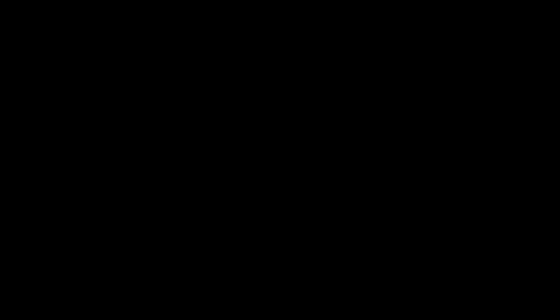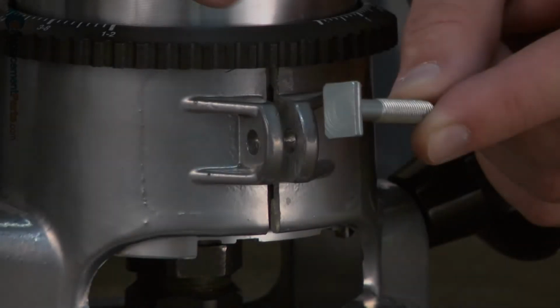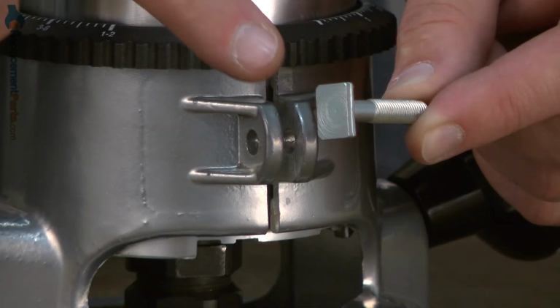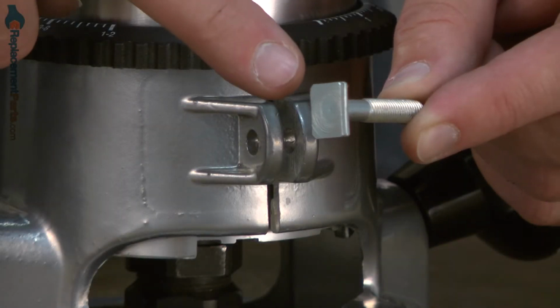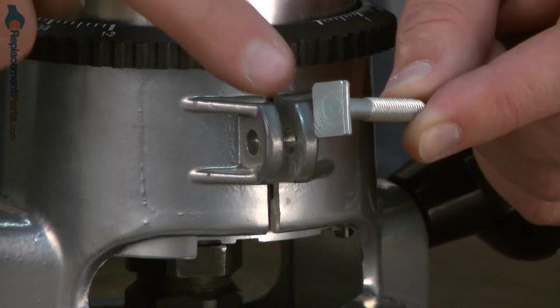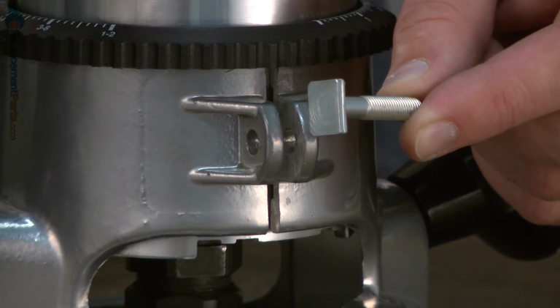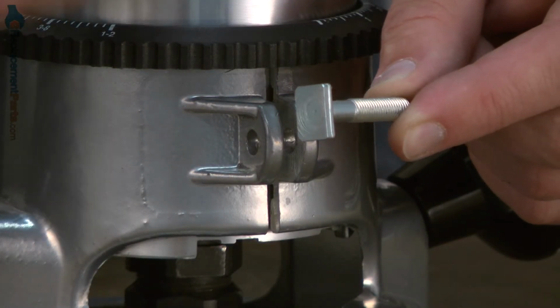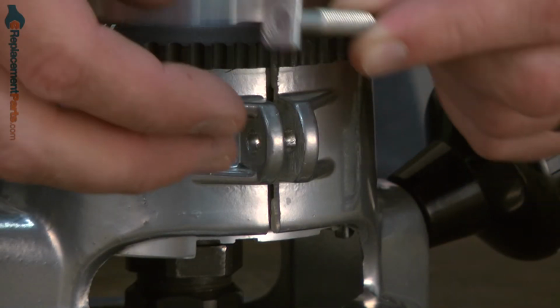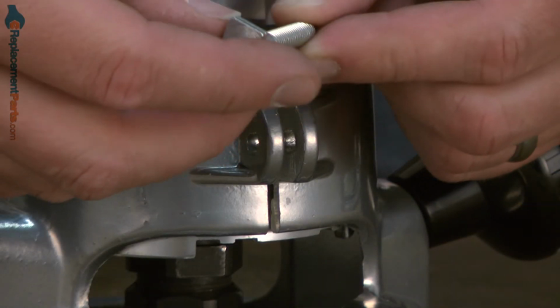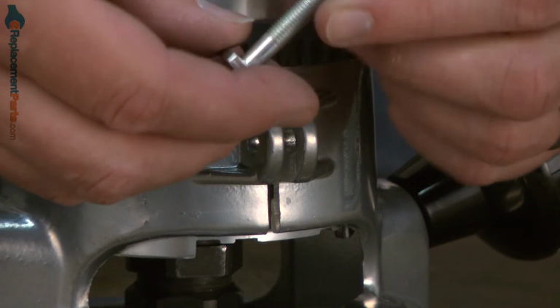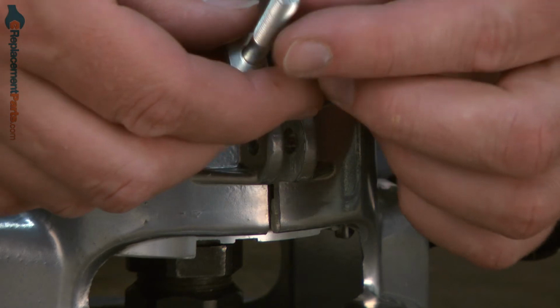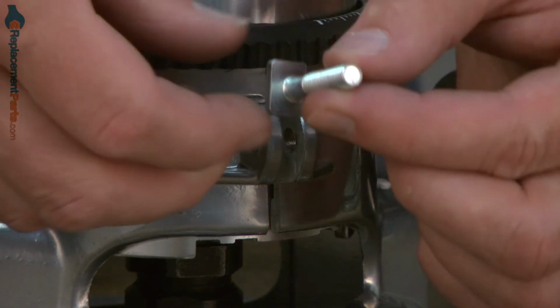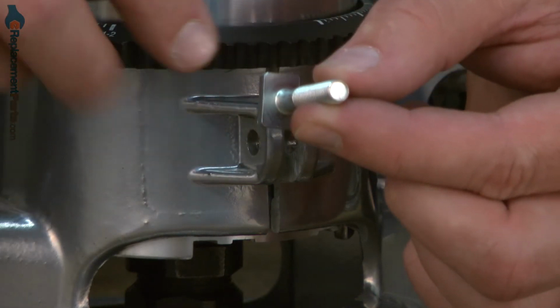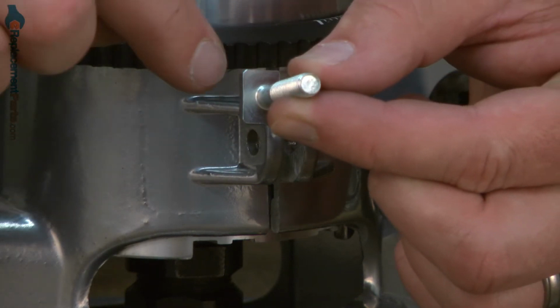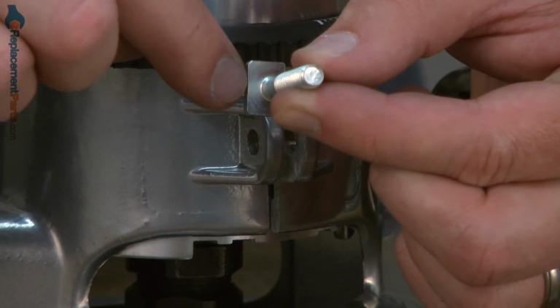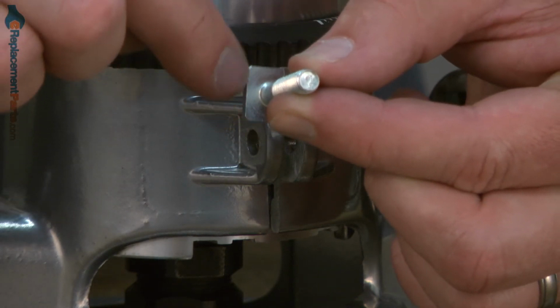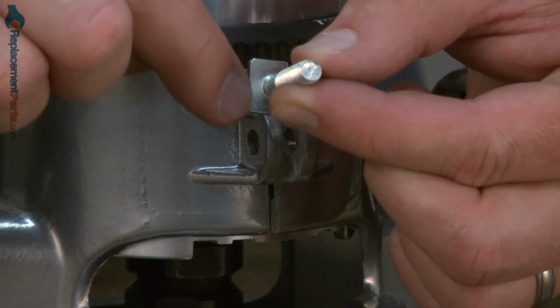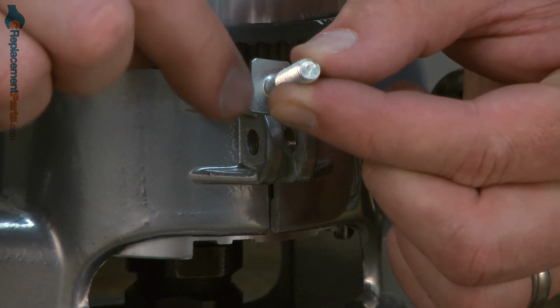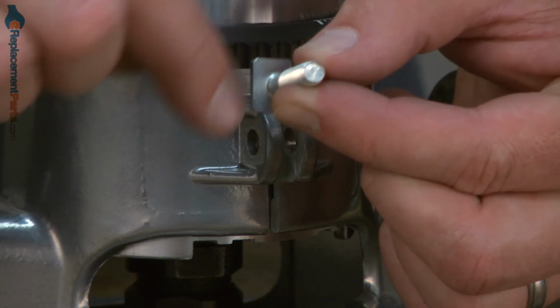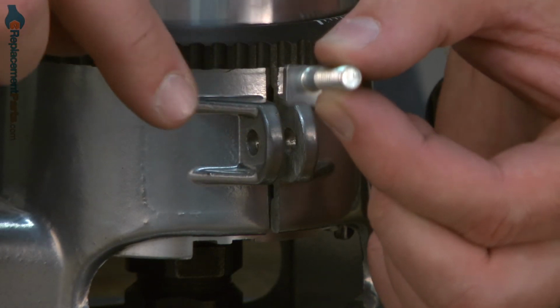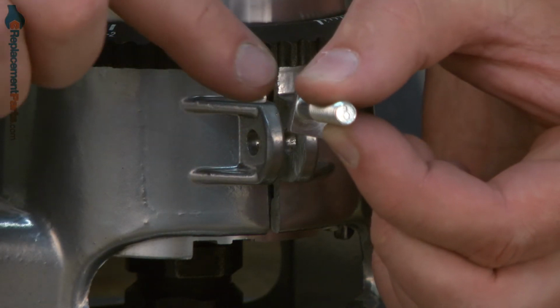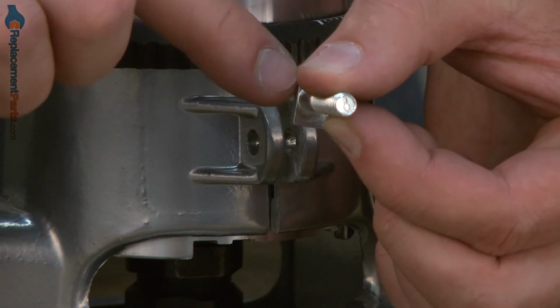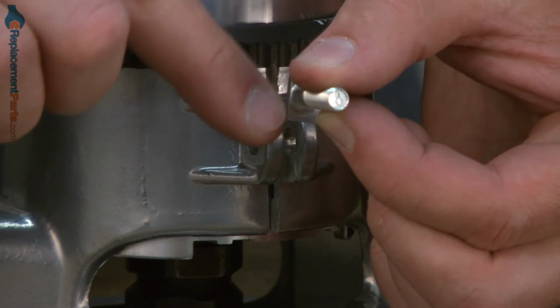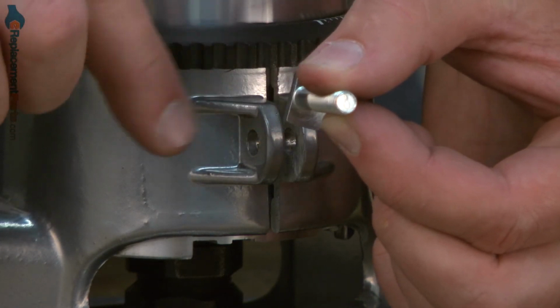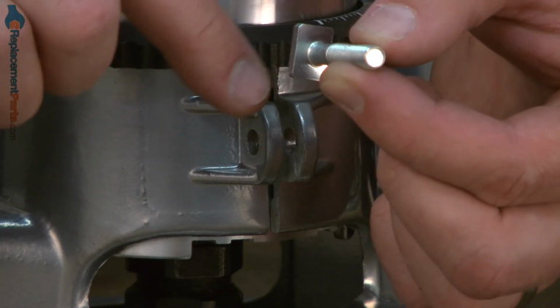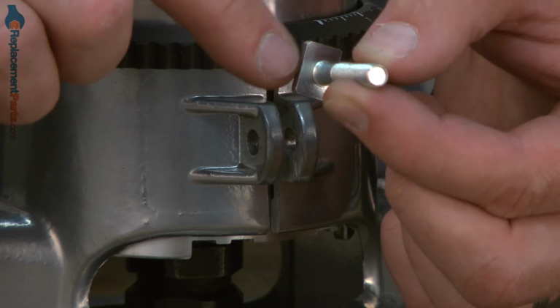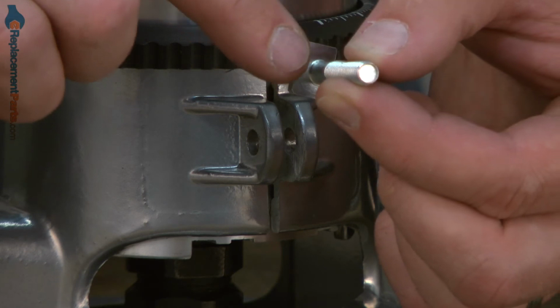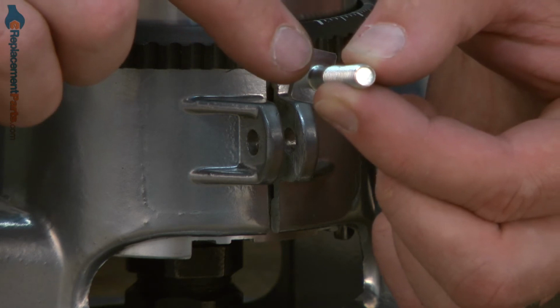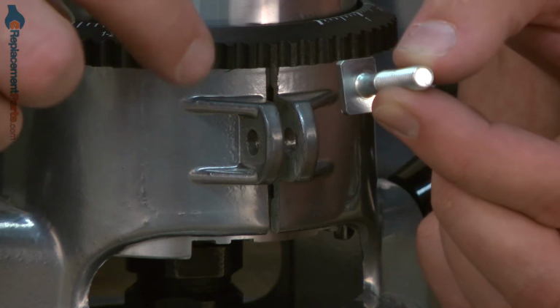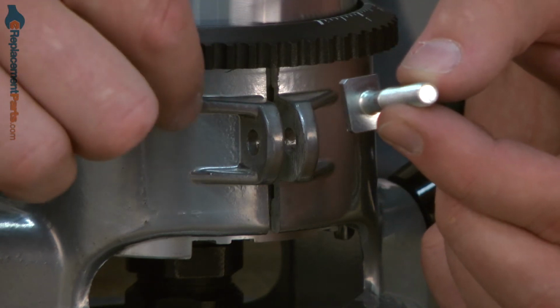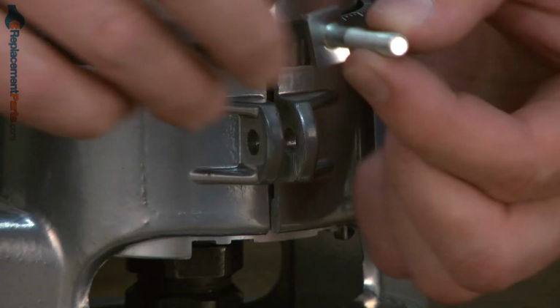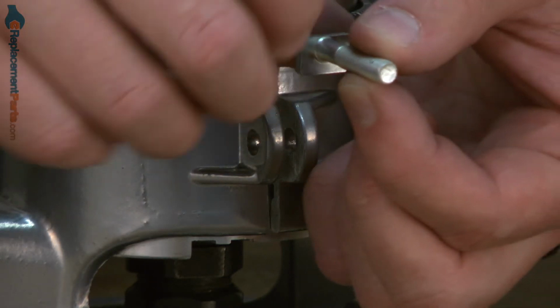Now we can install the new special screw. You'll notice on the screw that there's a flange on one side and not the other — that flange side should go against the router.